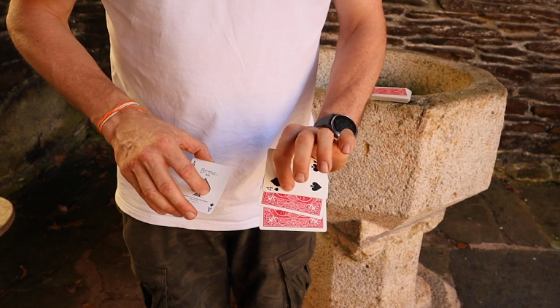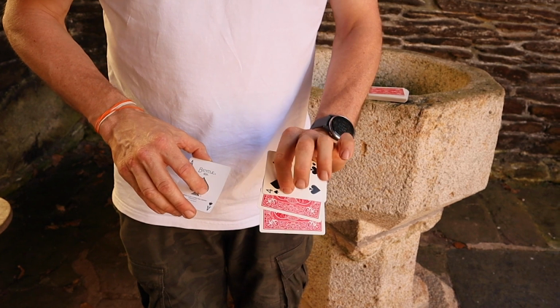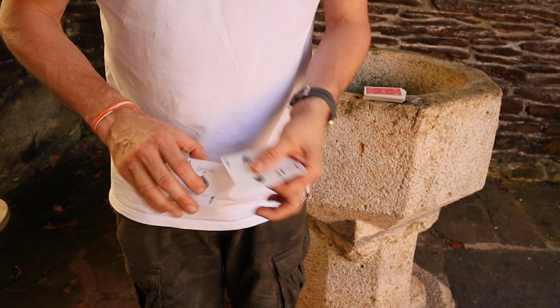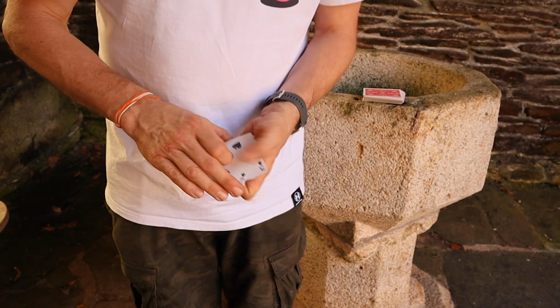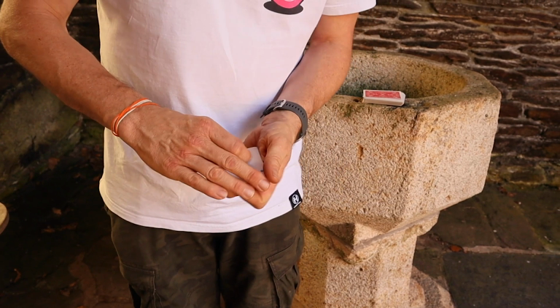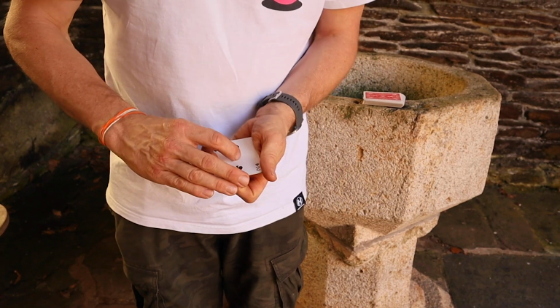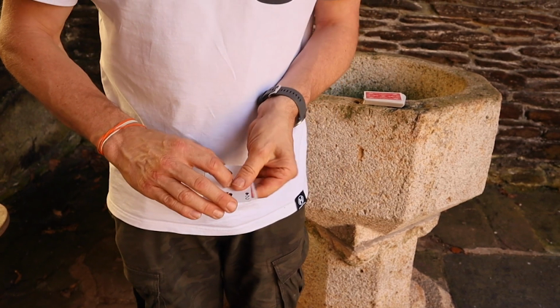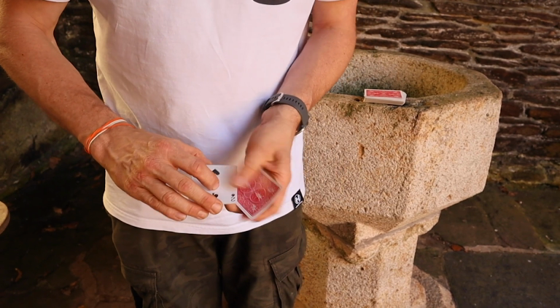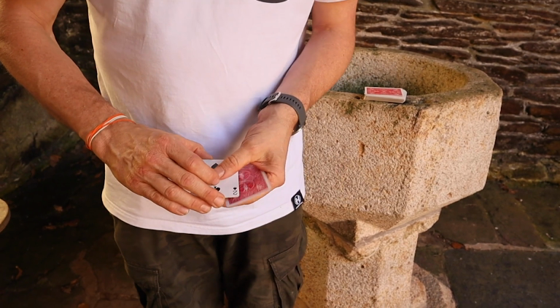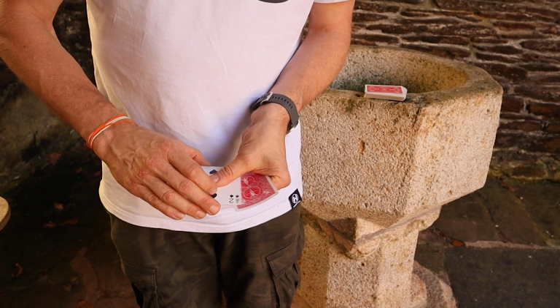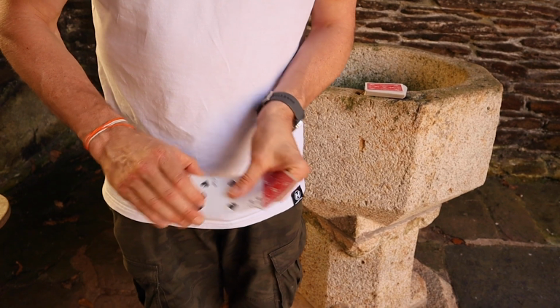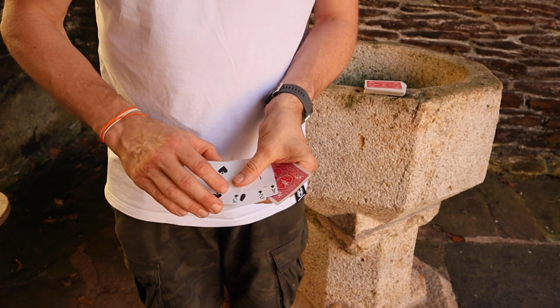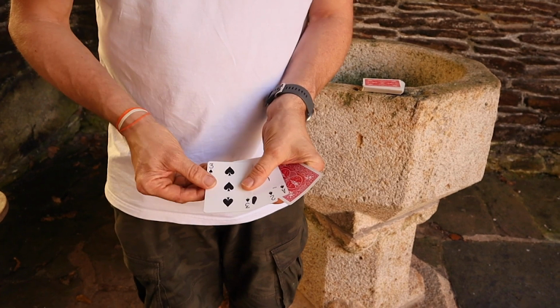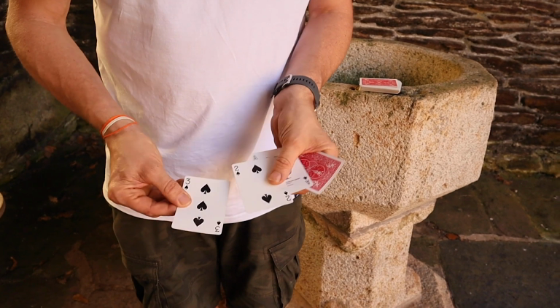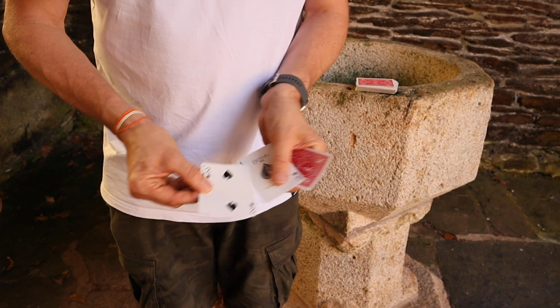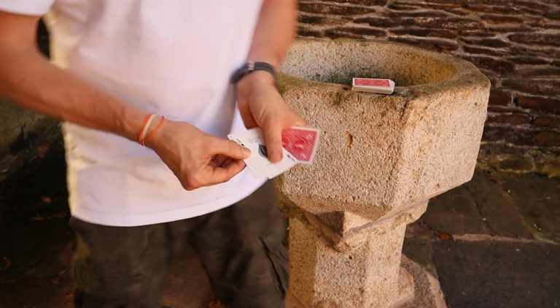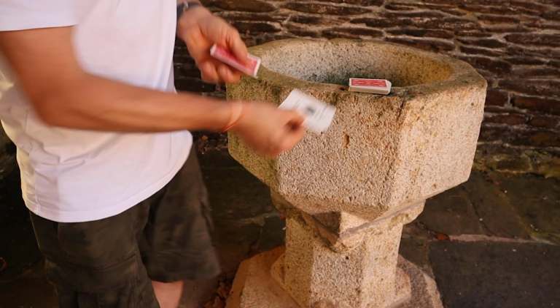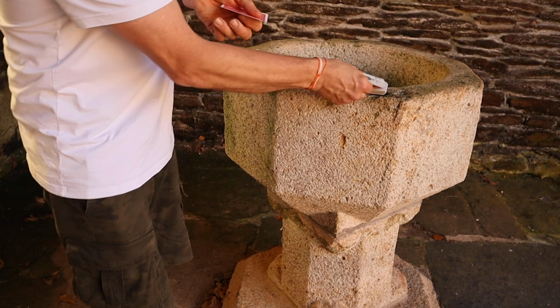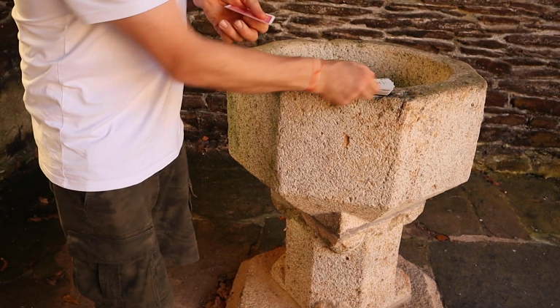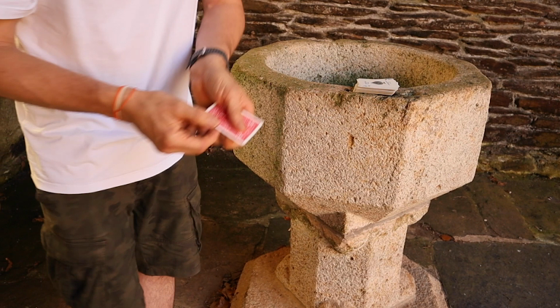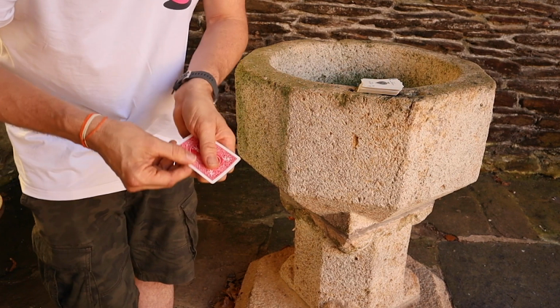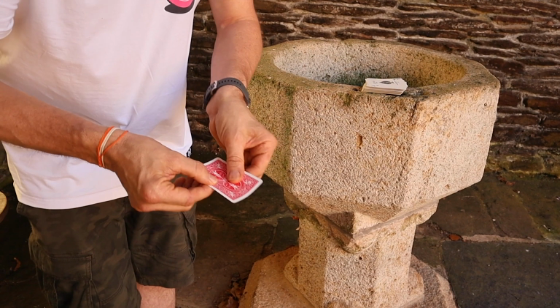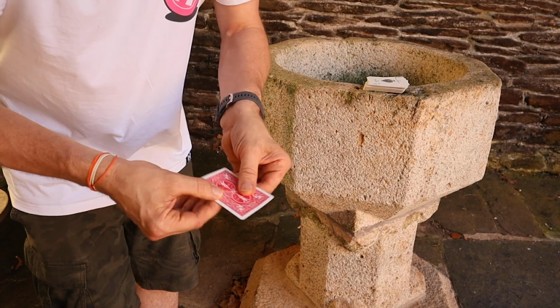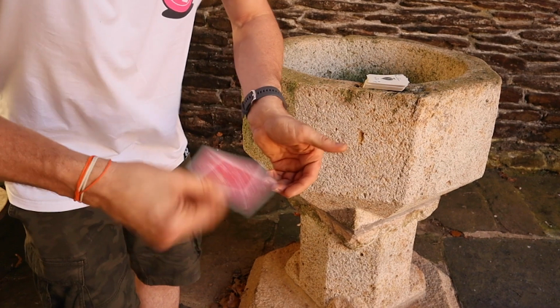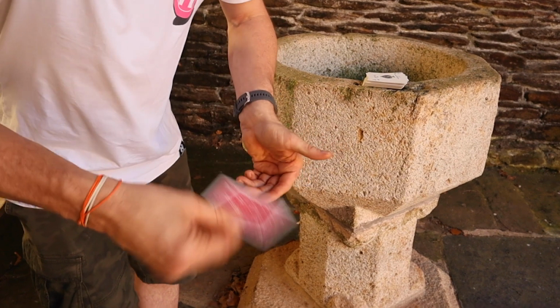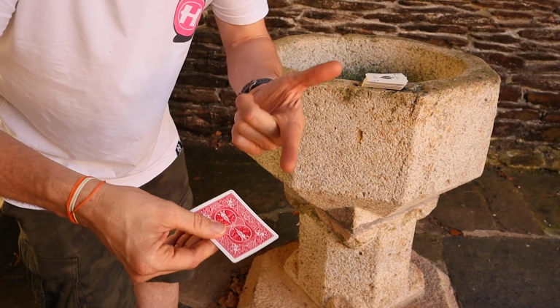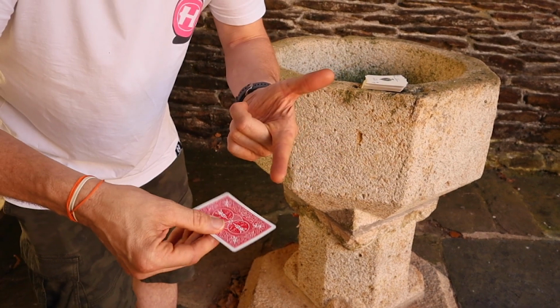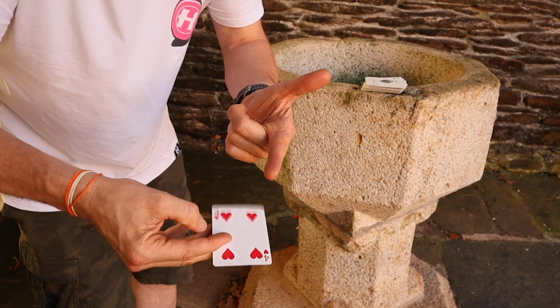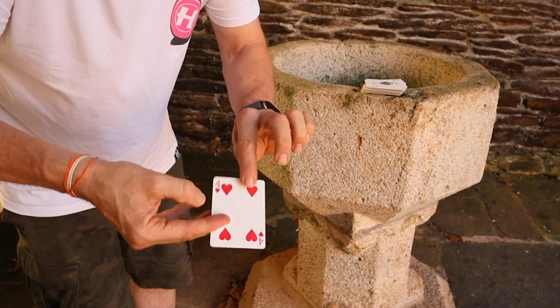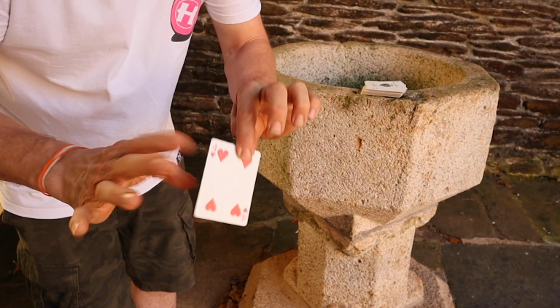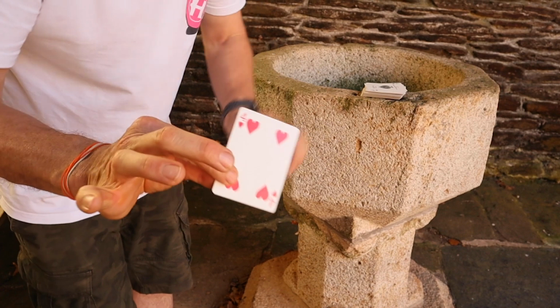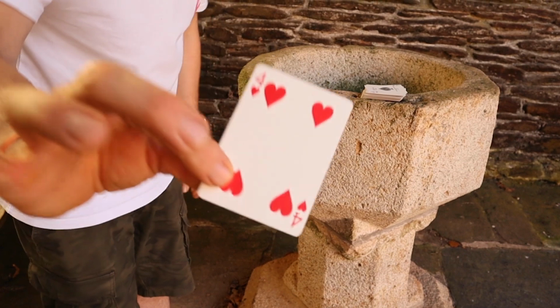There's that four. I'm going to do it again. We'll take the ace, the two and the three over here, place it on top of the pack. Watch that four and it'll shake. If you shake it too much, it becomes the four of hearts.